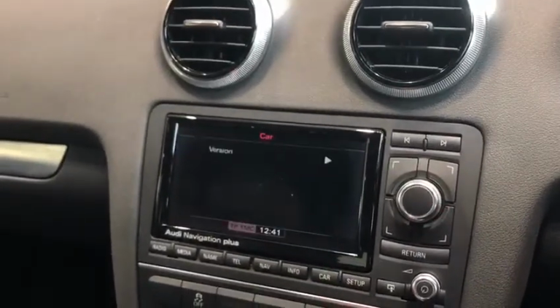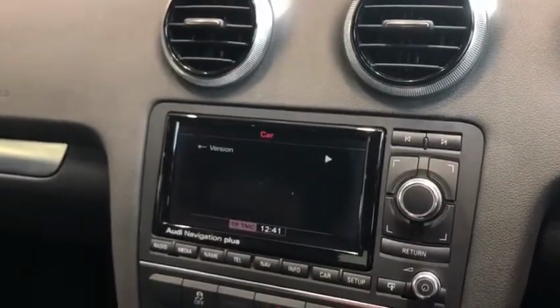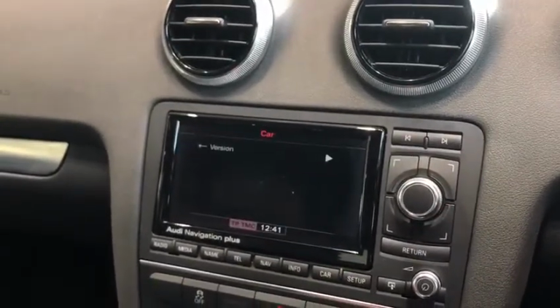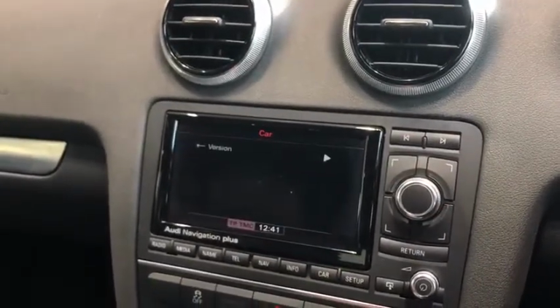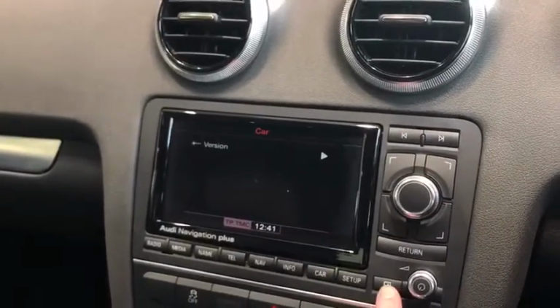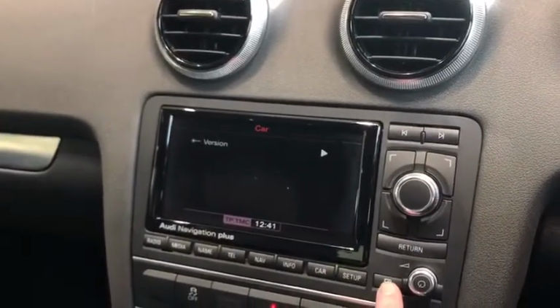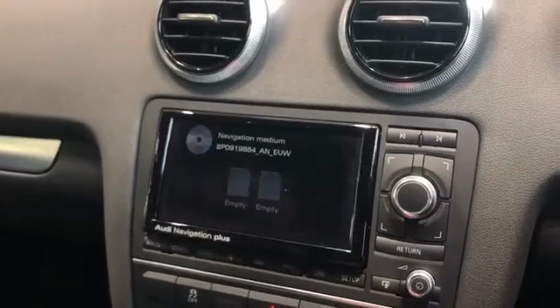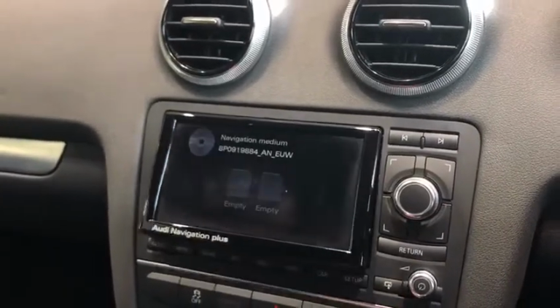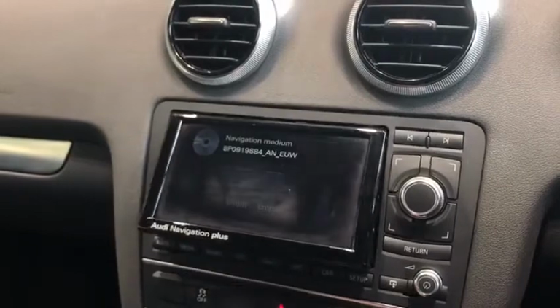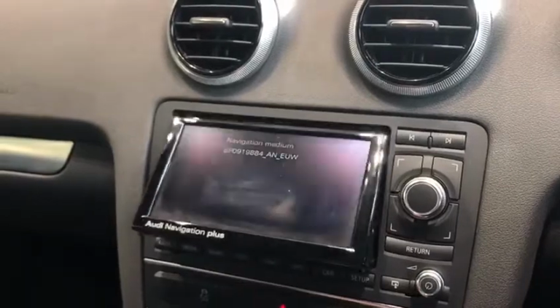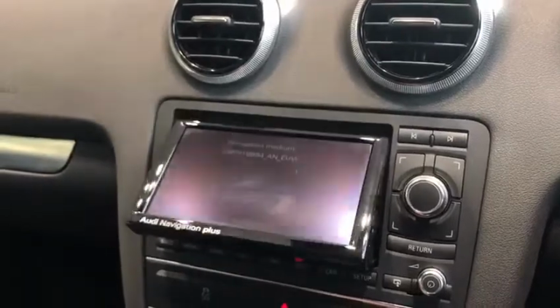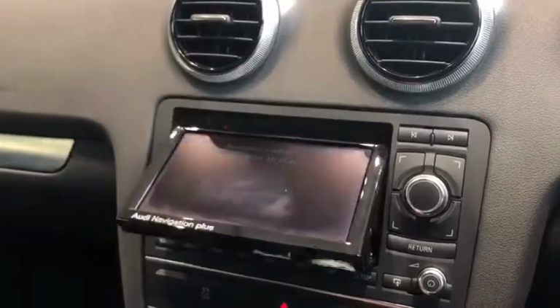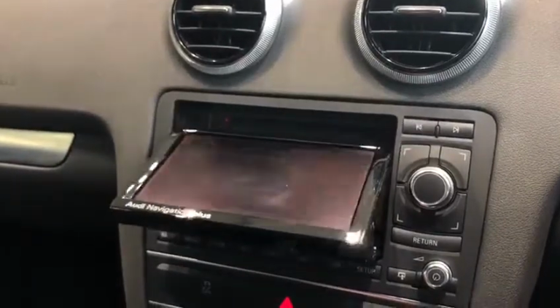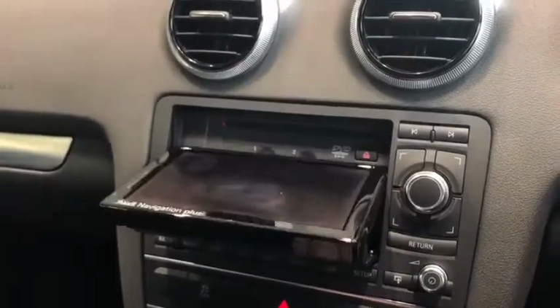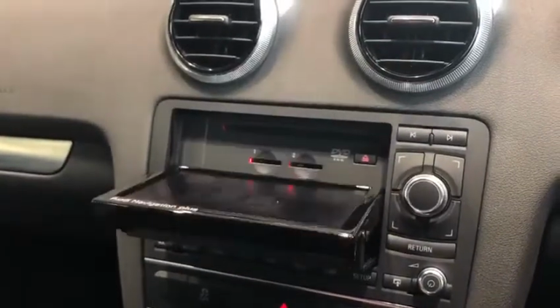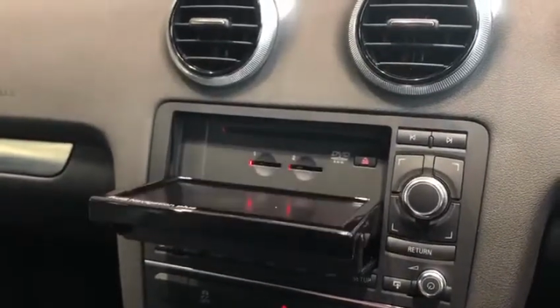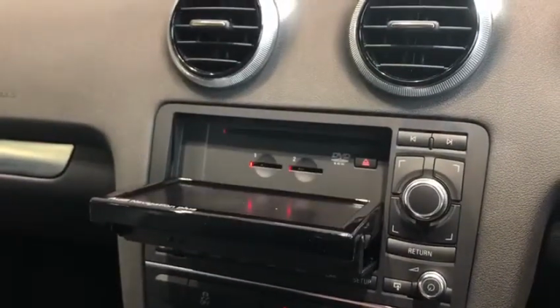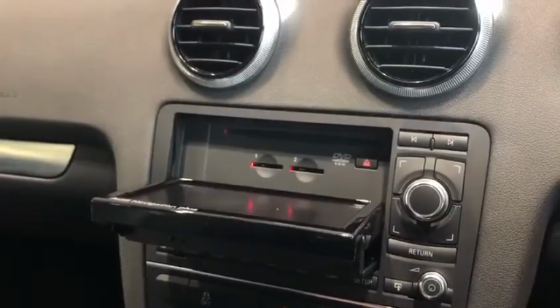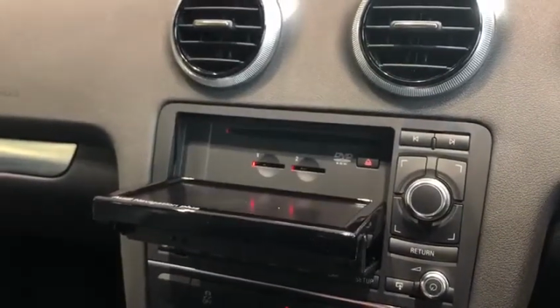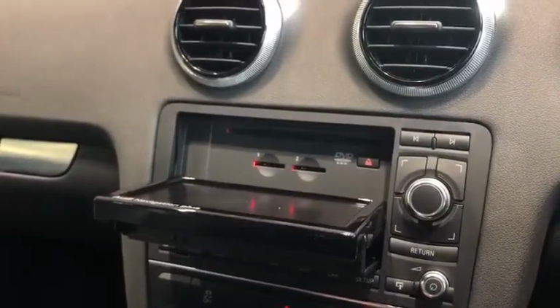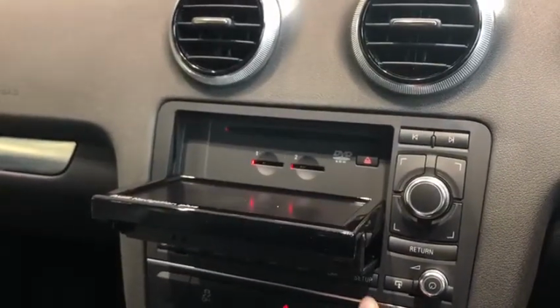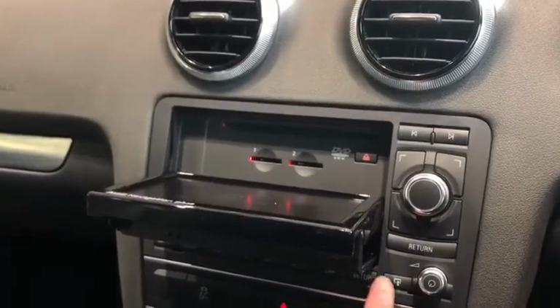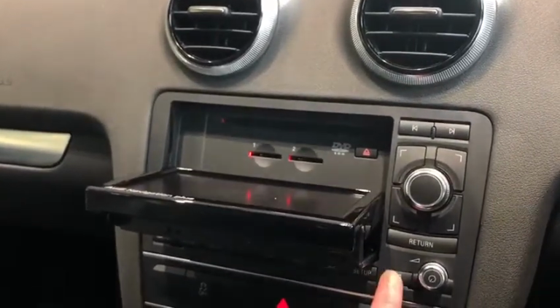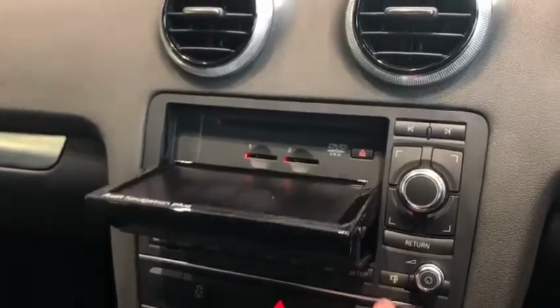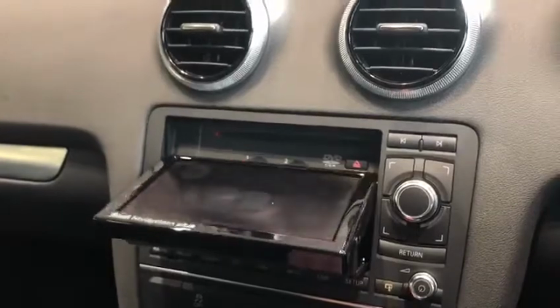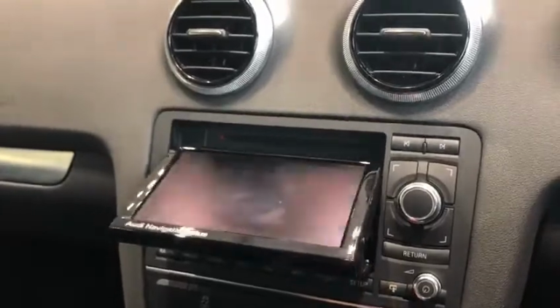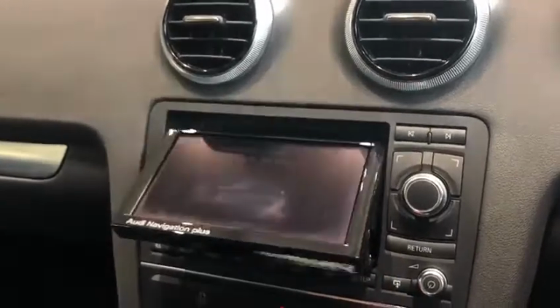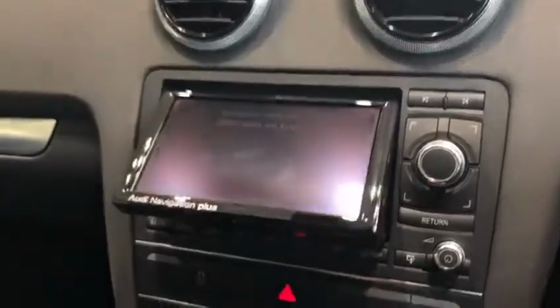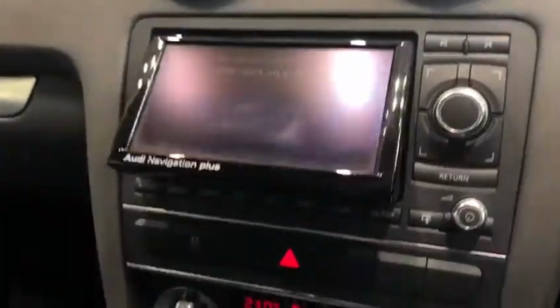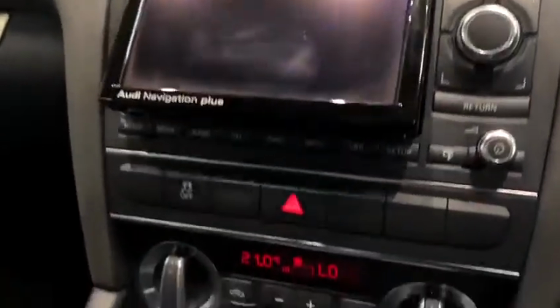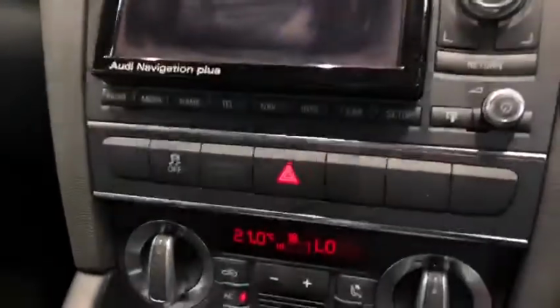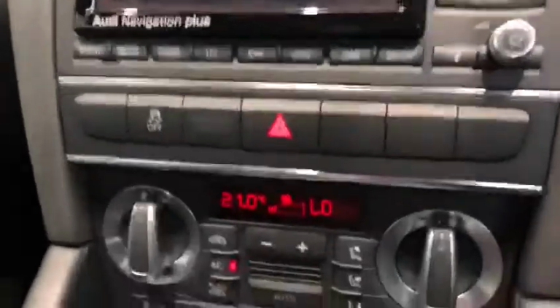And then you've got different car settings so you can go in and personalise things. If I just press this button here it's going to expose the CD player which is just behind the screen, which is very nice — it does look very cool when that comes out.